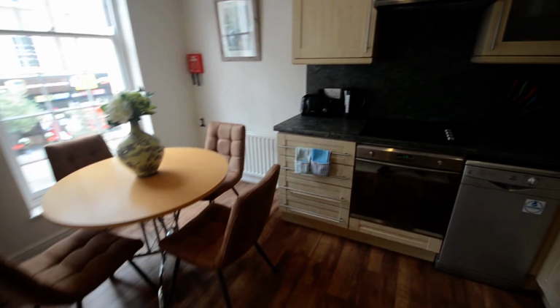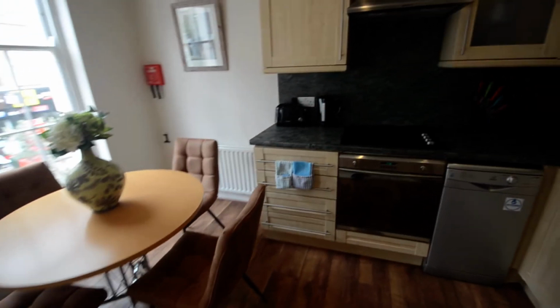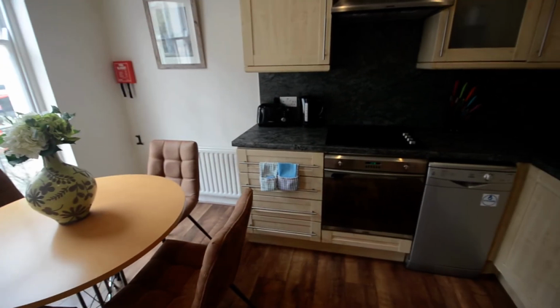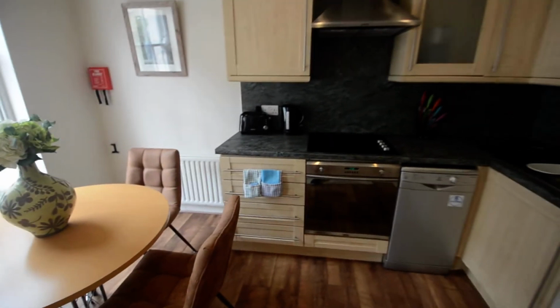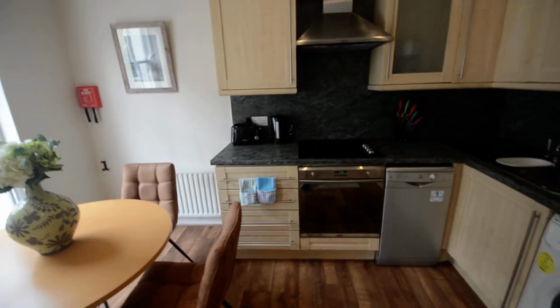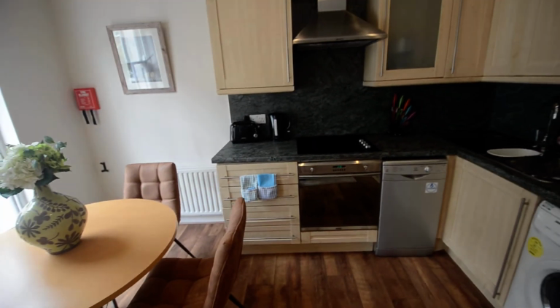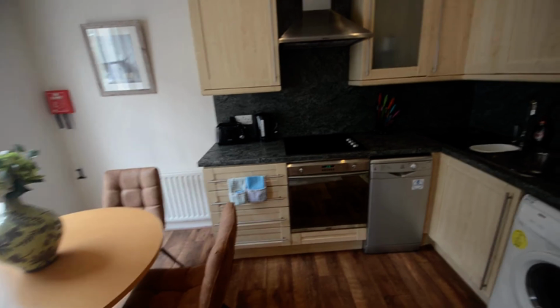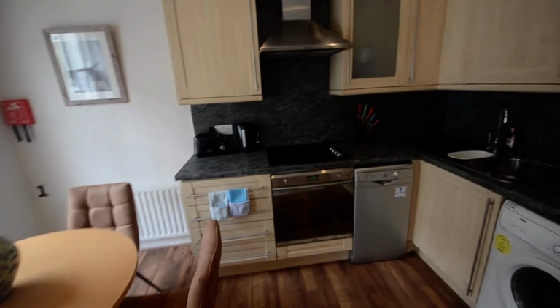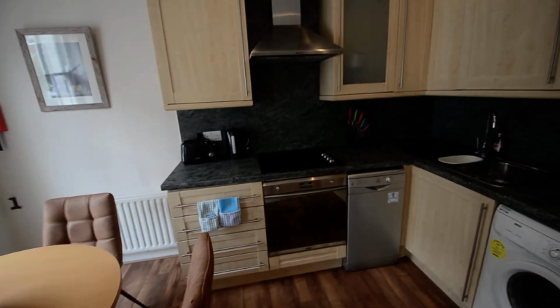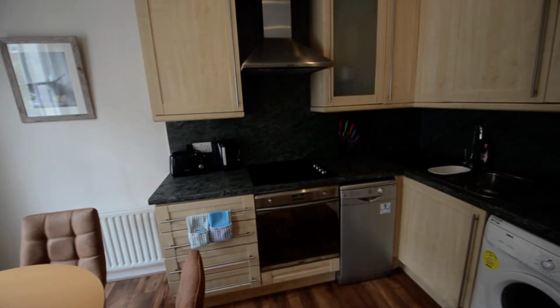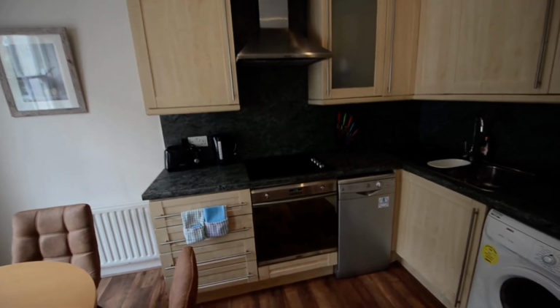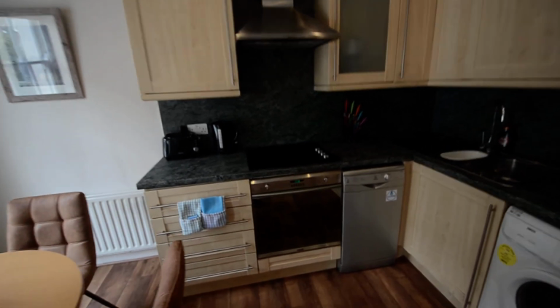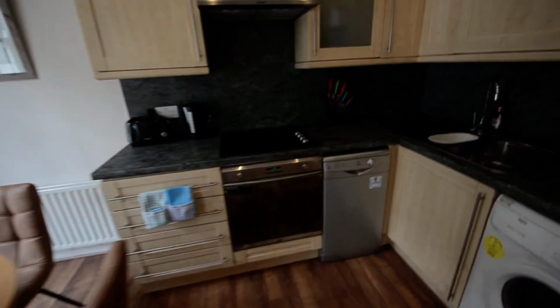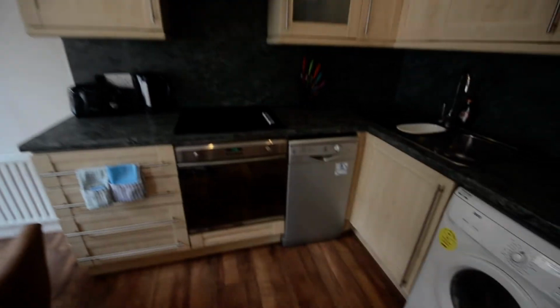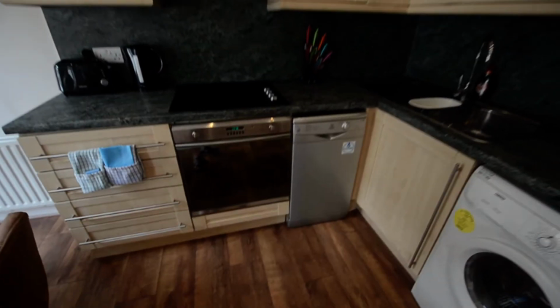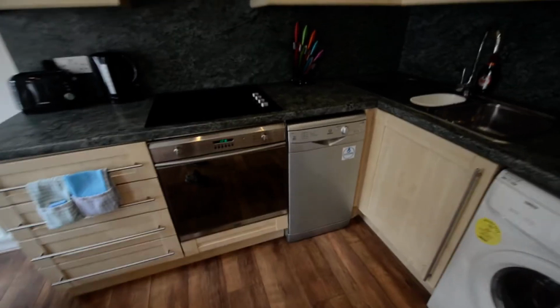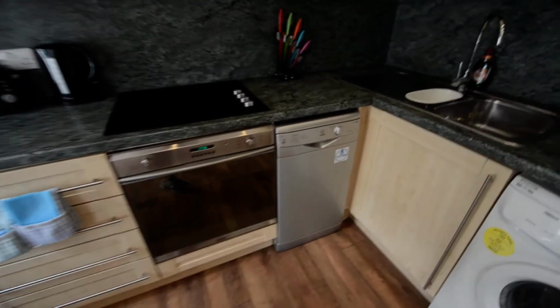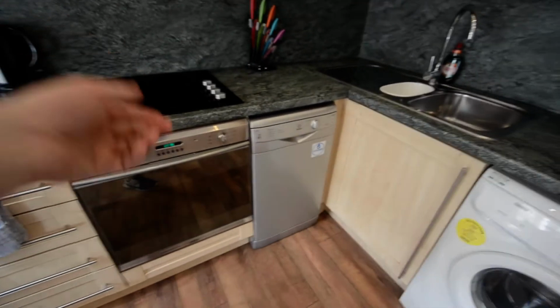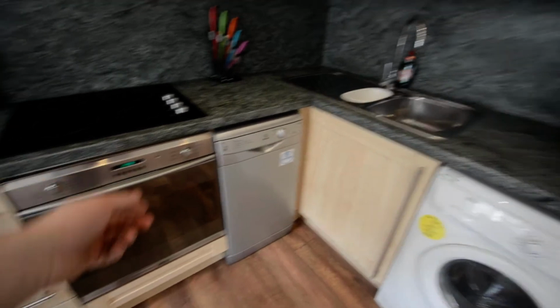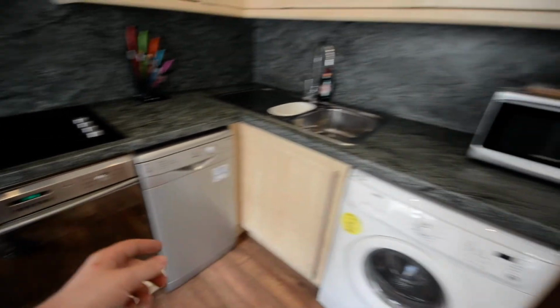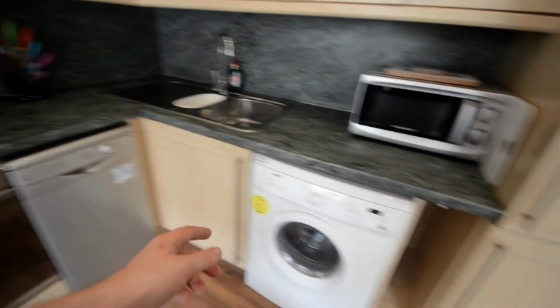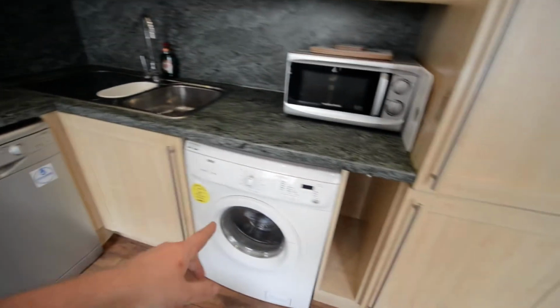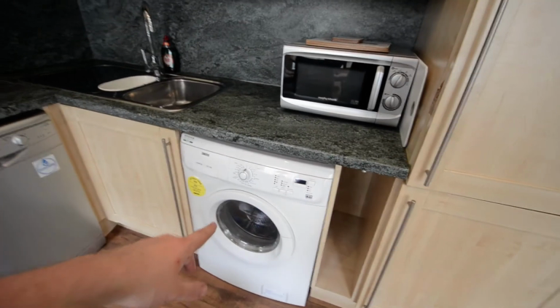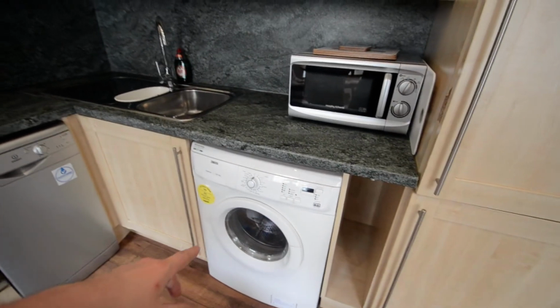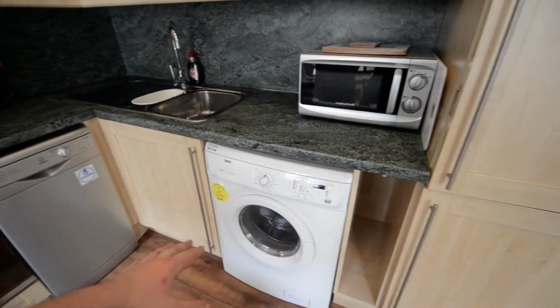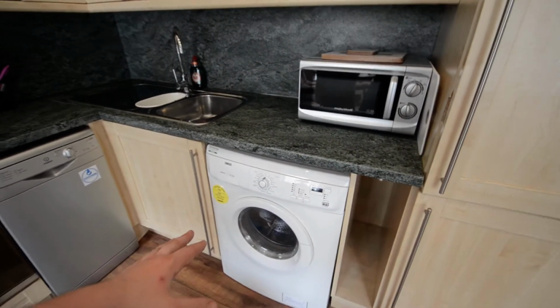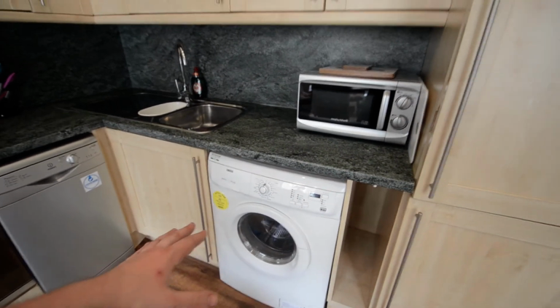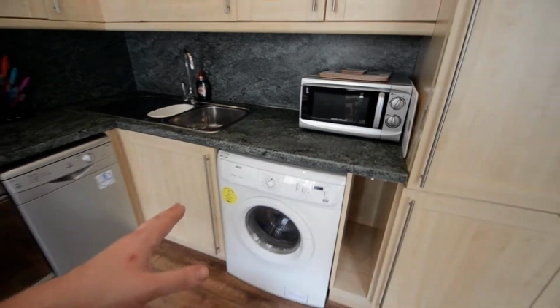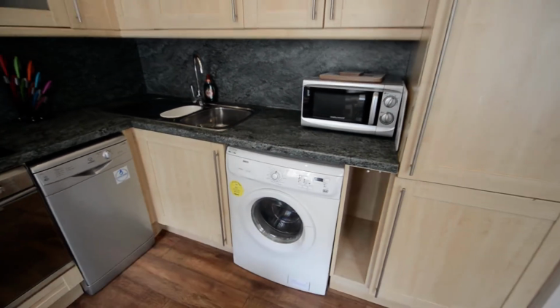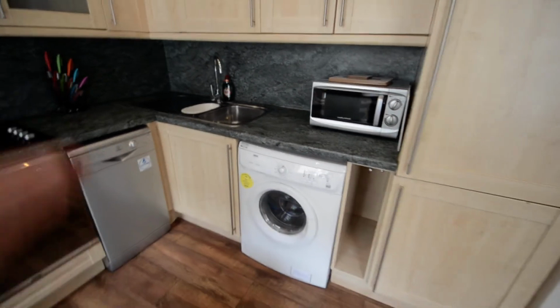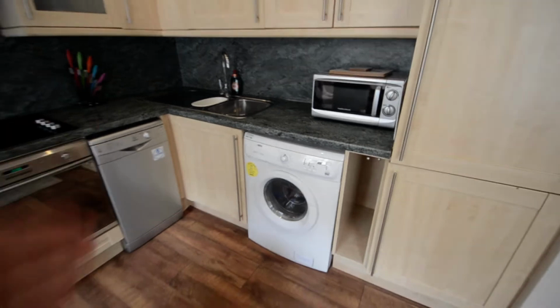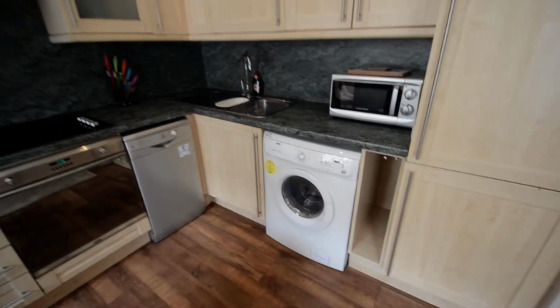Here is the fully equipped kitchen, which has a washer-dryer for doing laundry. The flat also comes with an iron and ironing board.